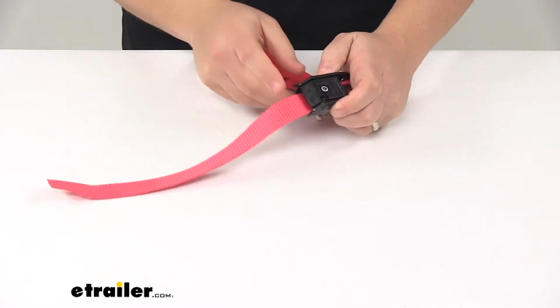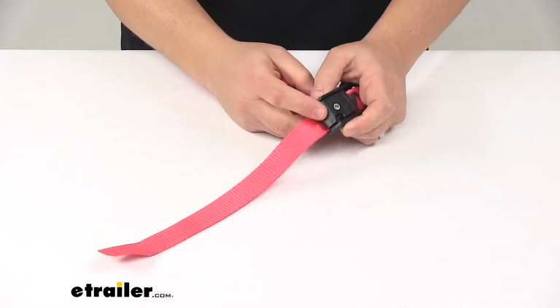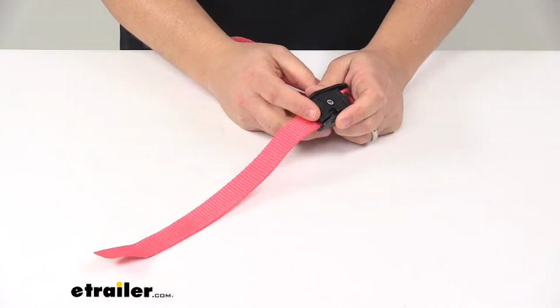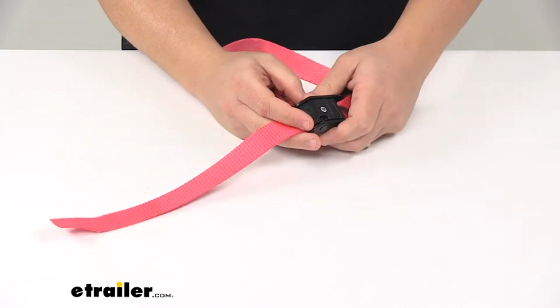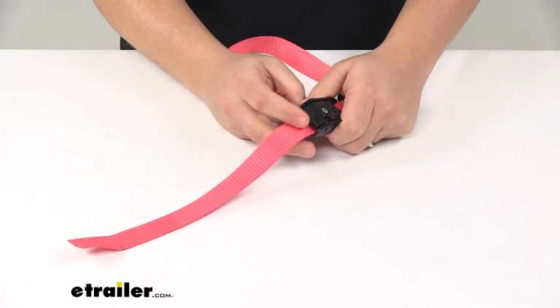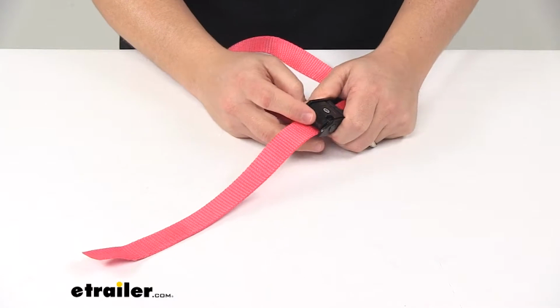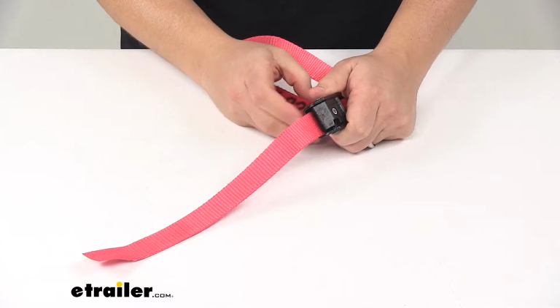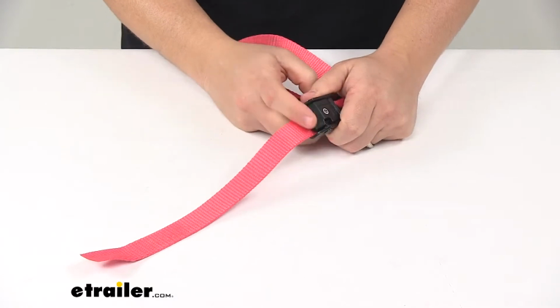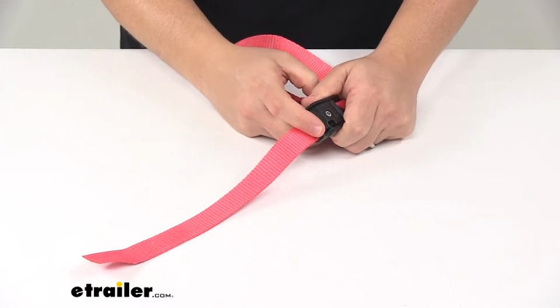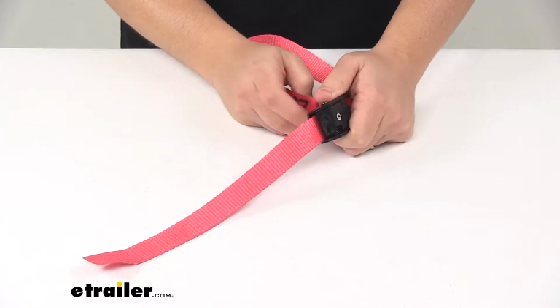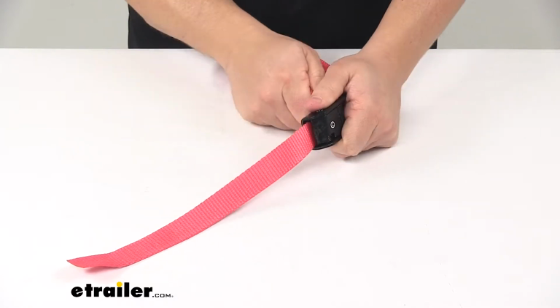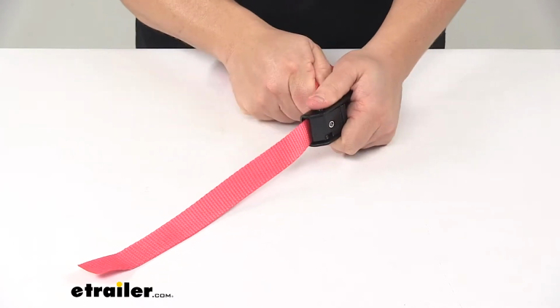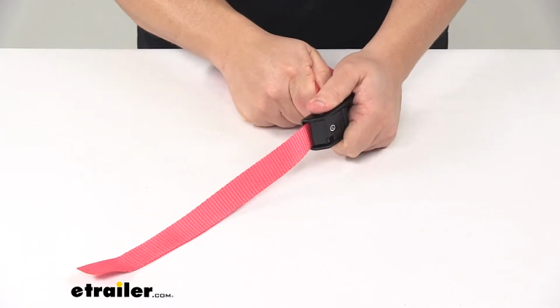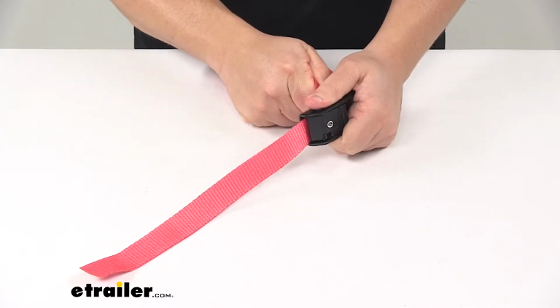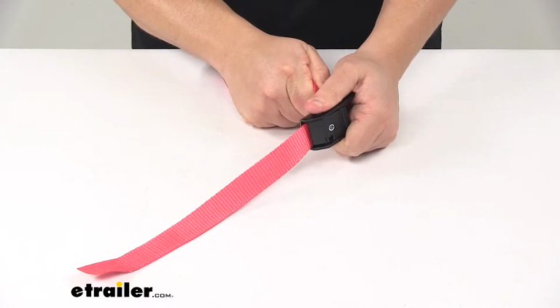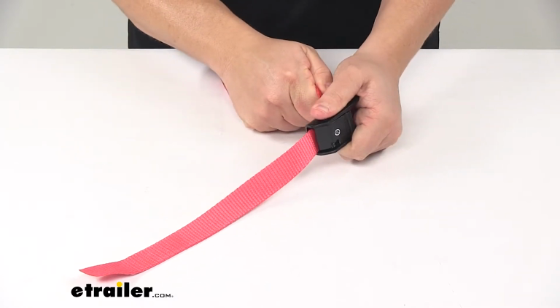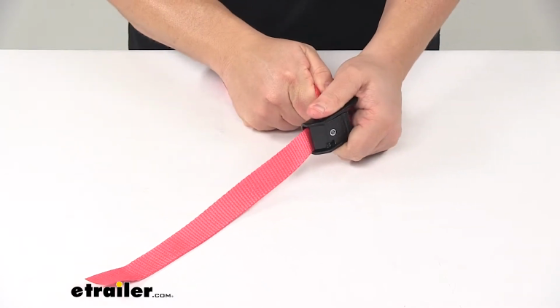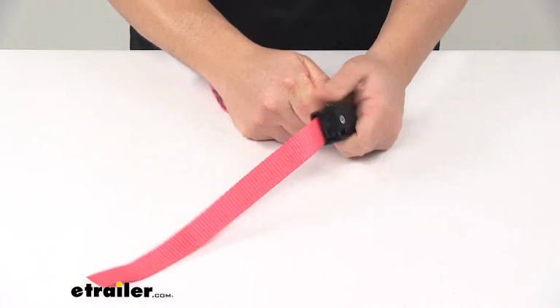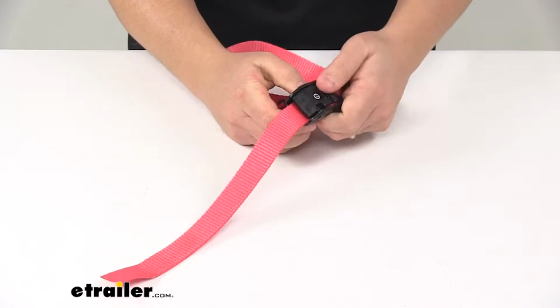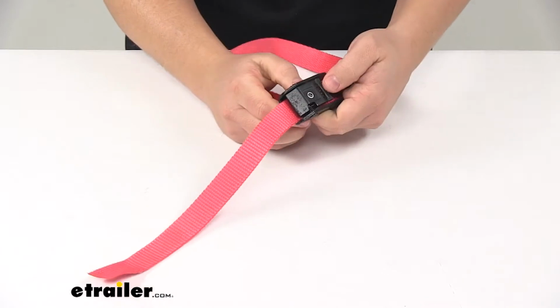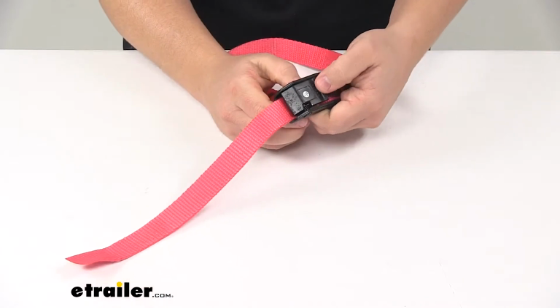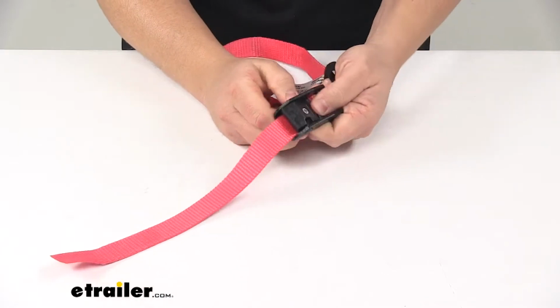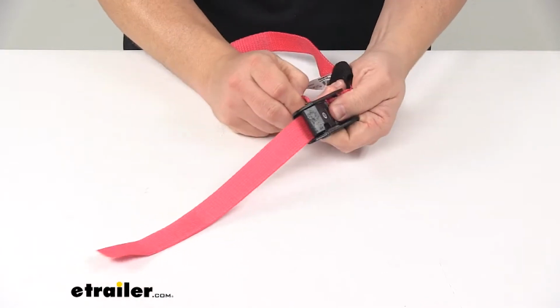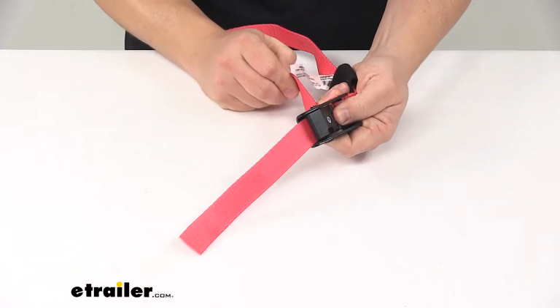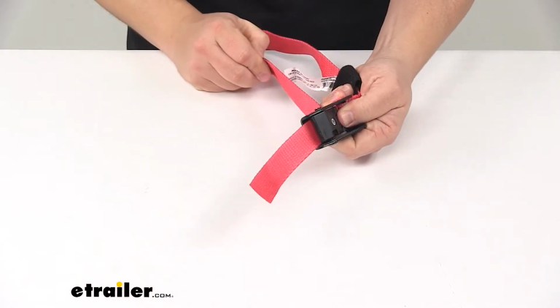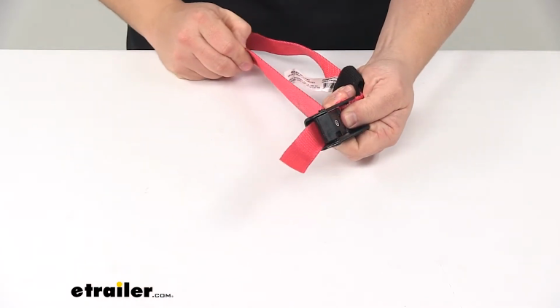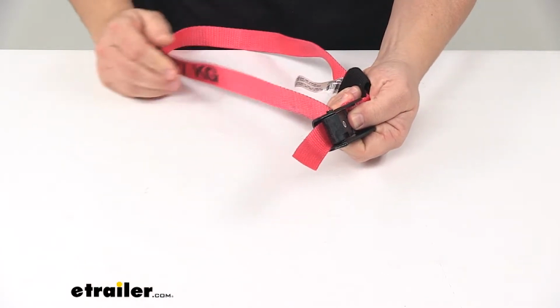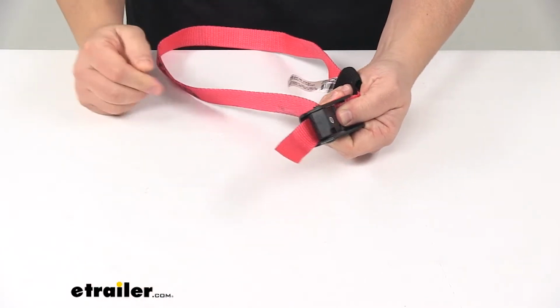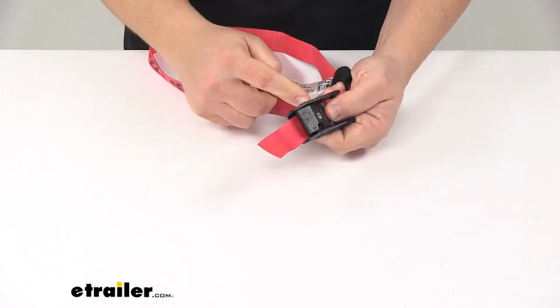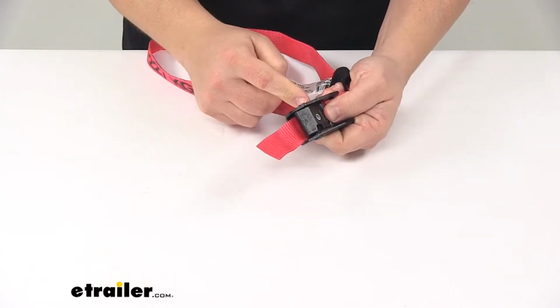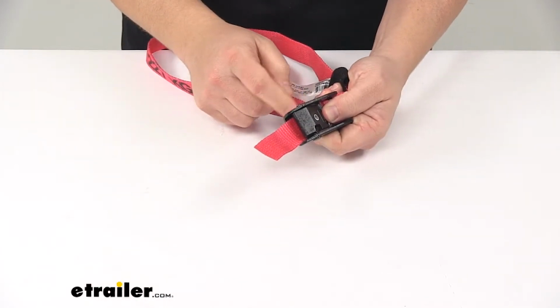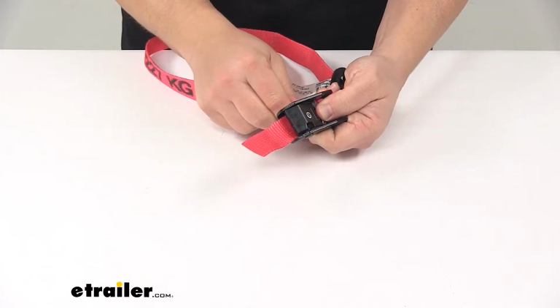The neat thing about the cinch design and that buckle is that it holds tight over the gear — it will not back feed until you press the release button, and then that releases the strap from the actual buckle.